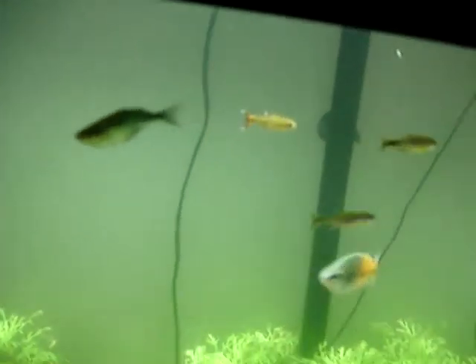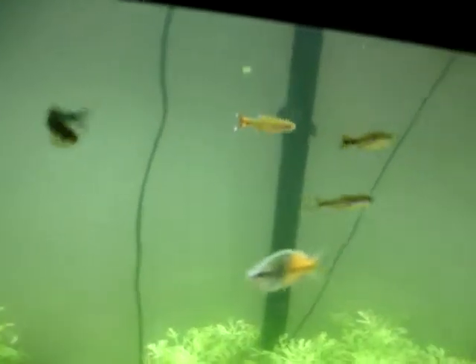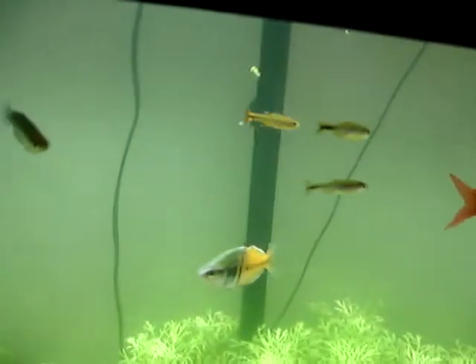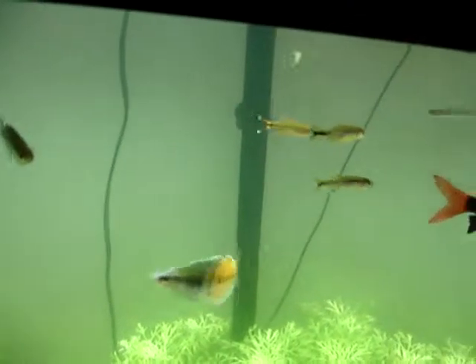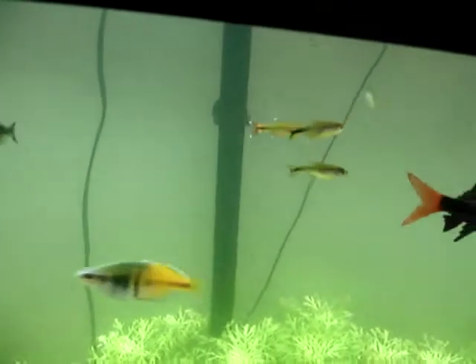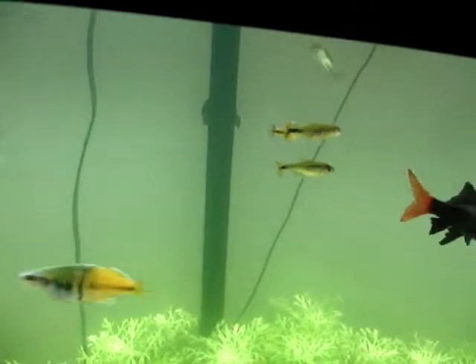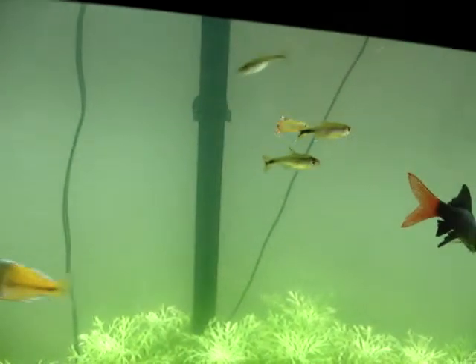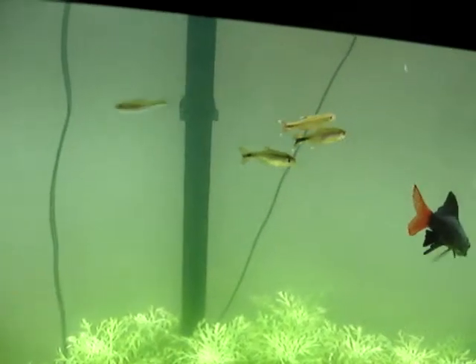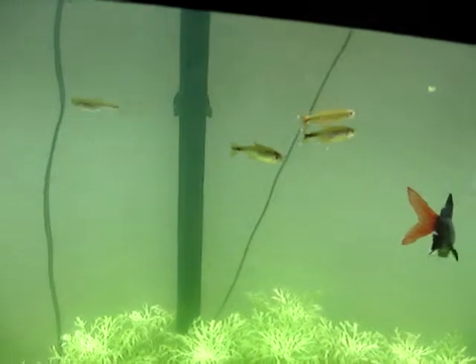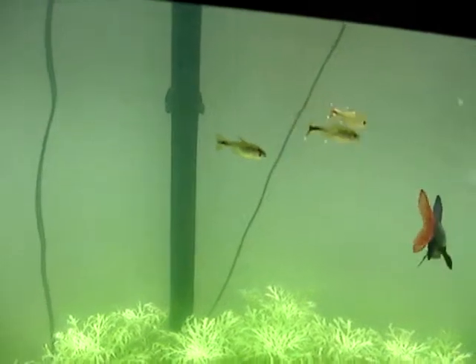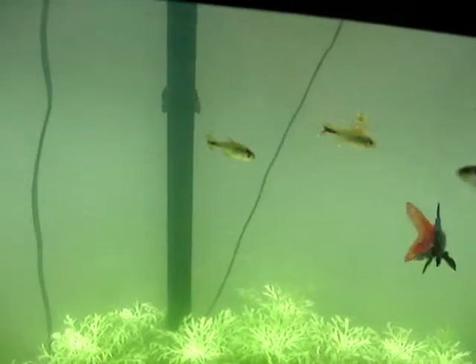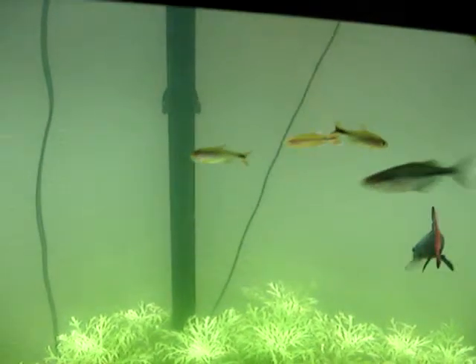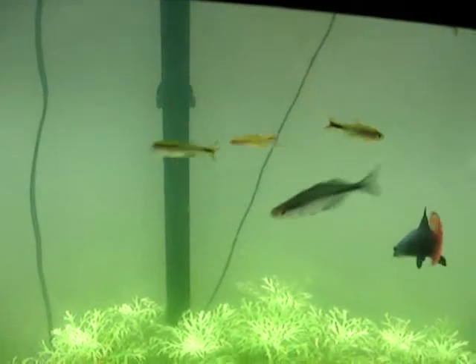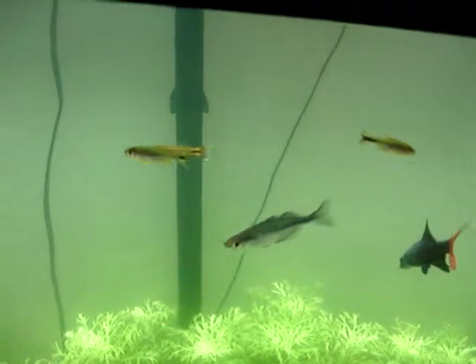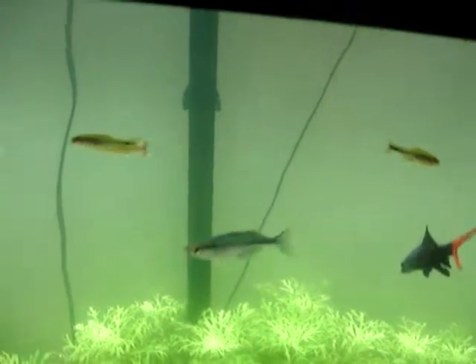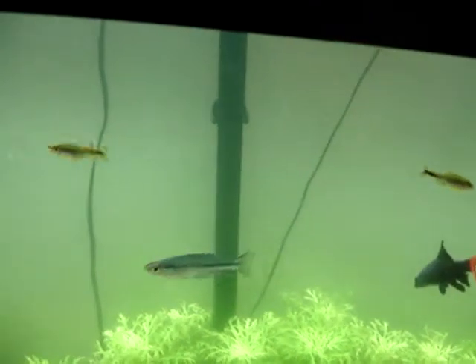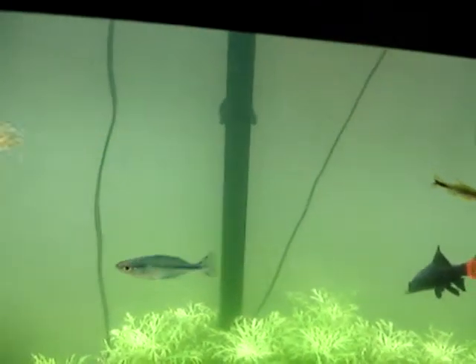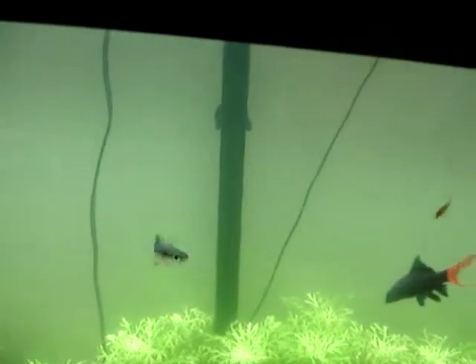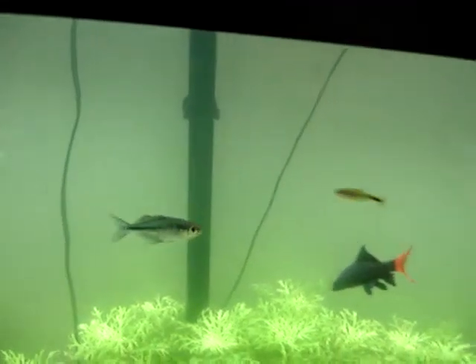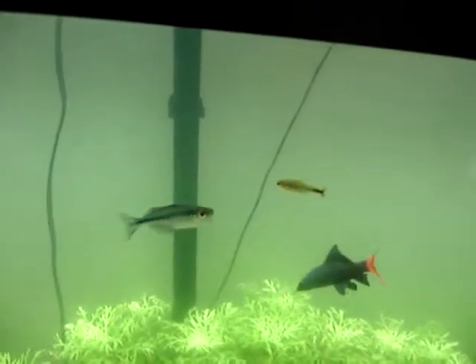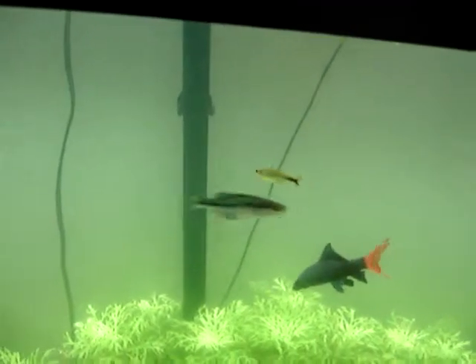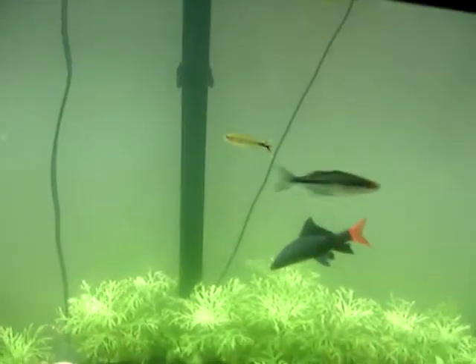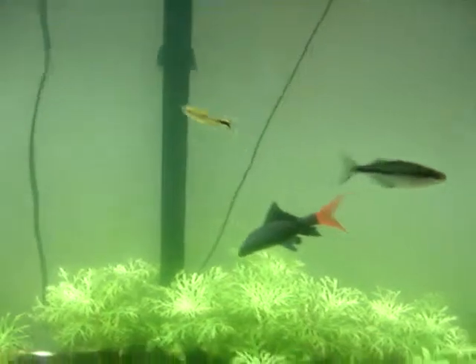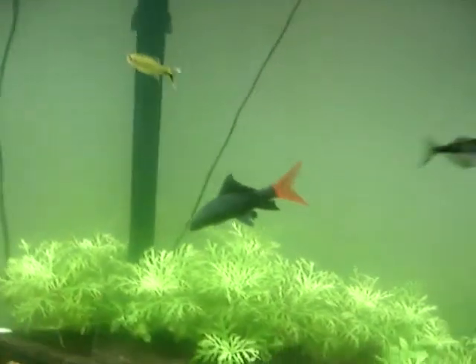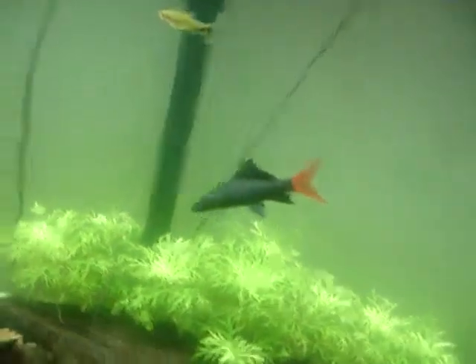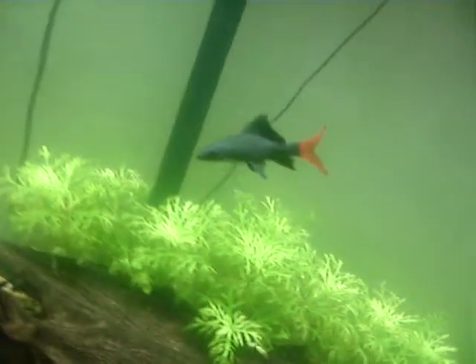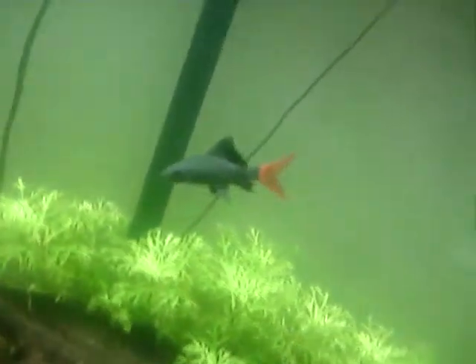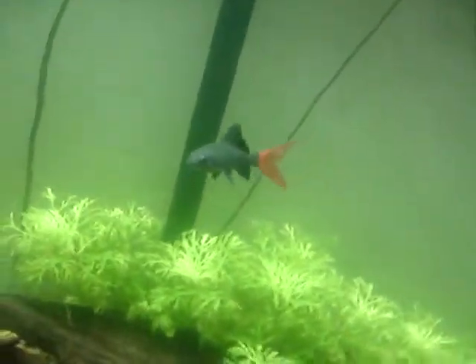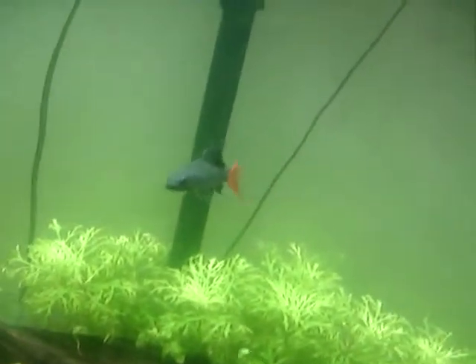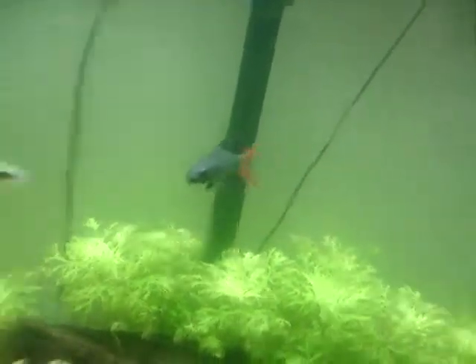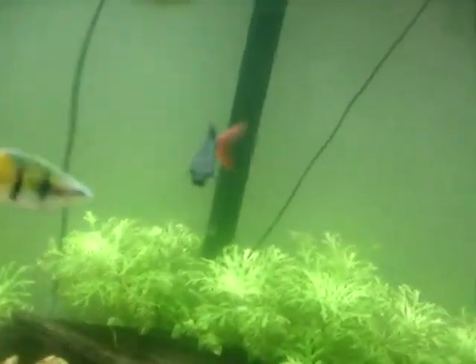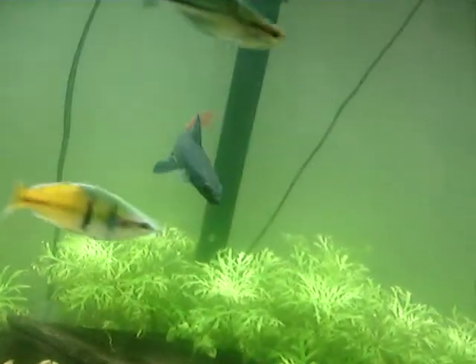The yellow fish in the background are... I can't remember. There's some type of tetra. Then we have our red-tailed shark, who's full-grown.